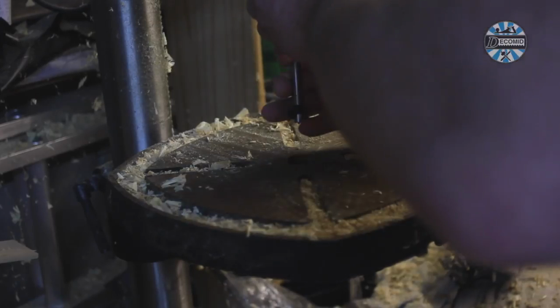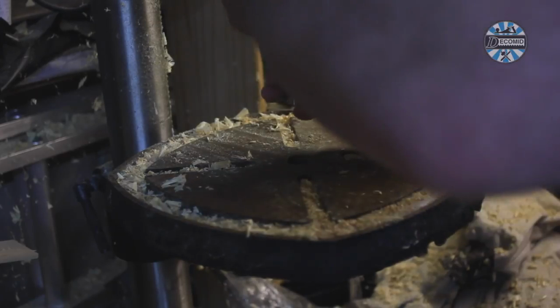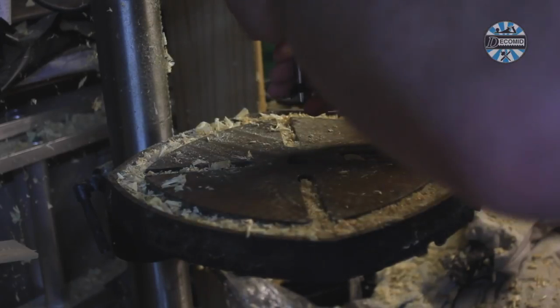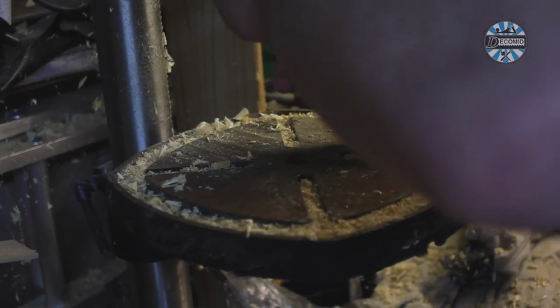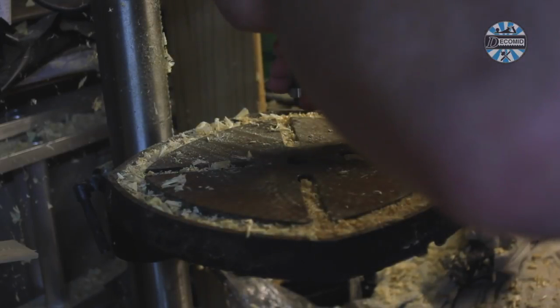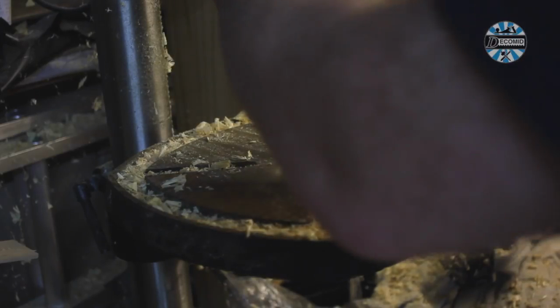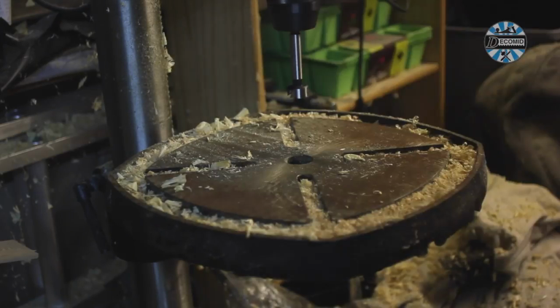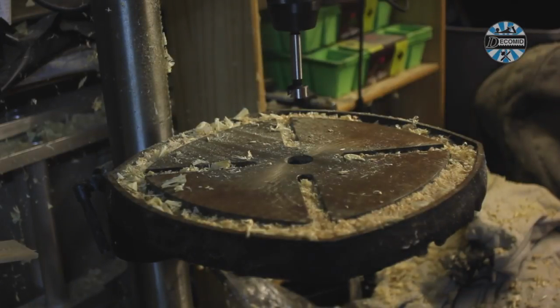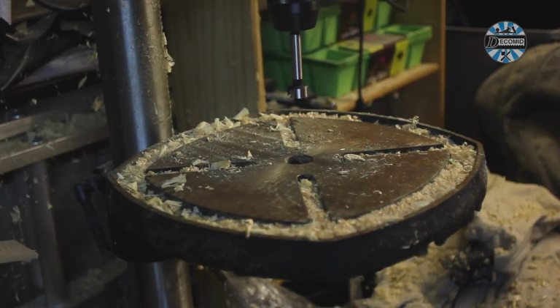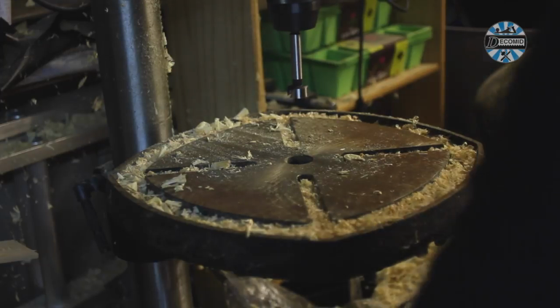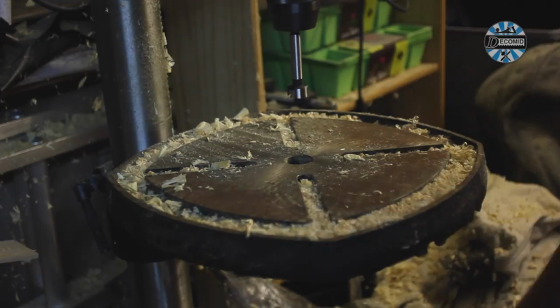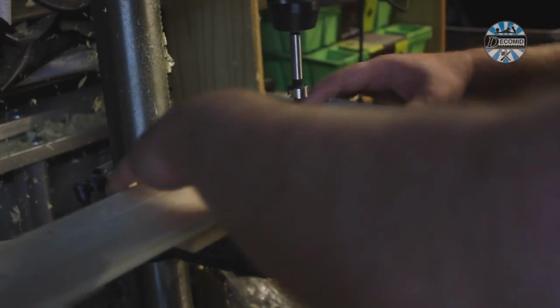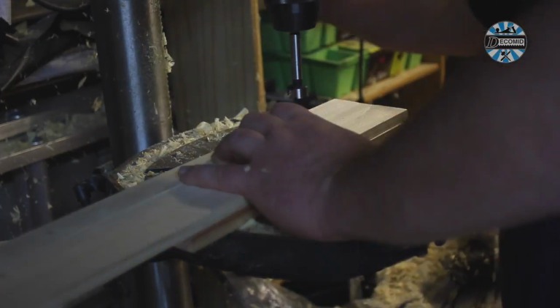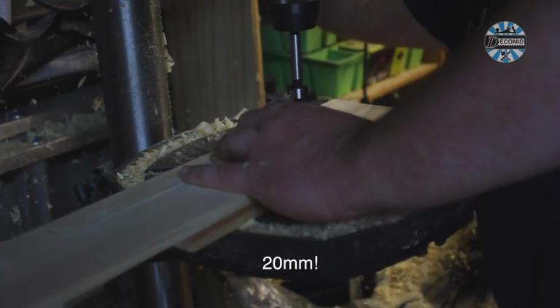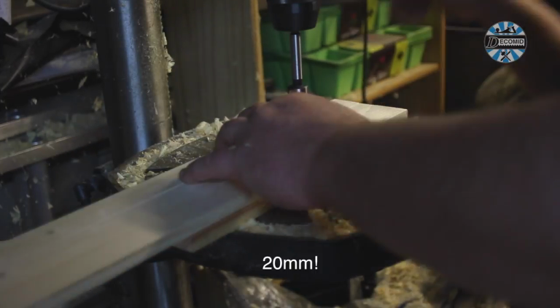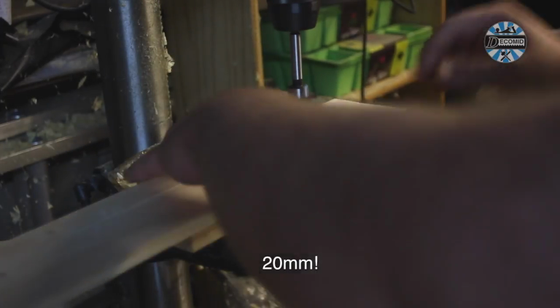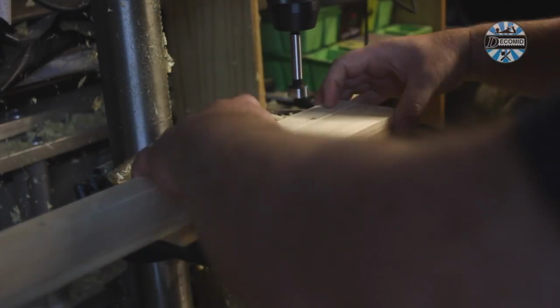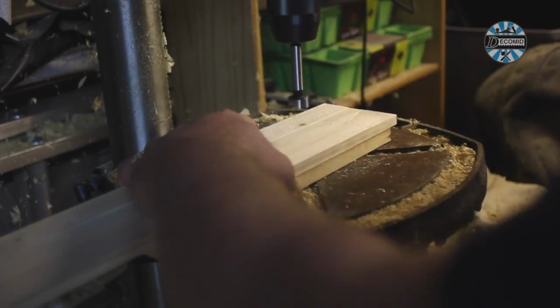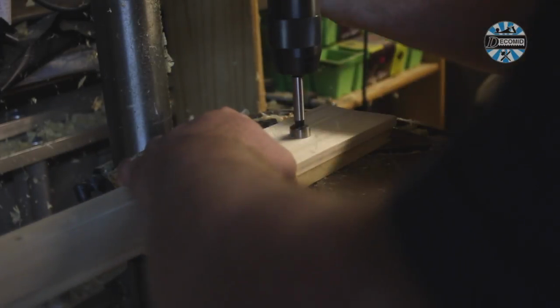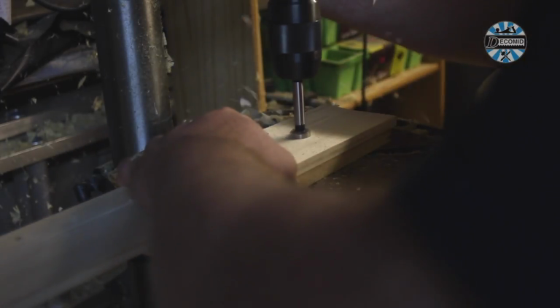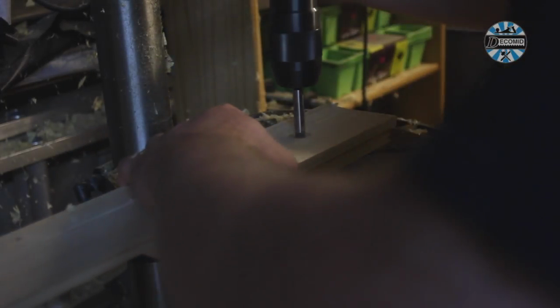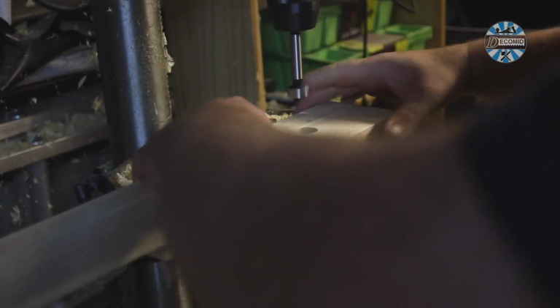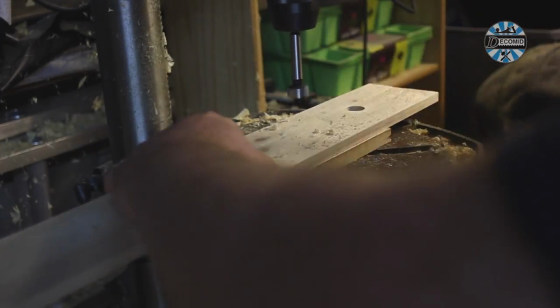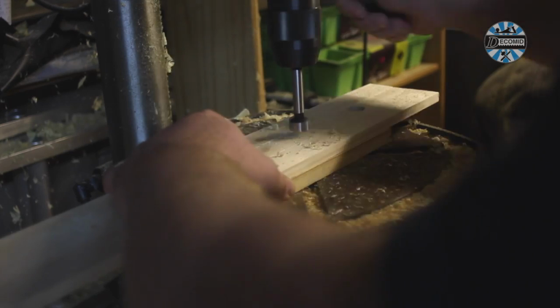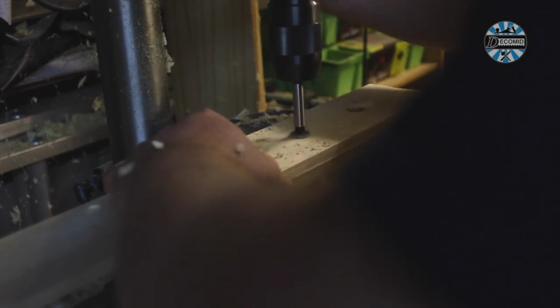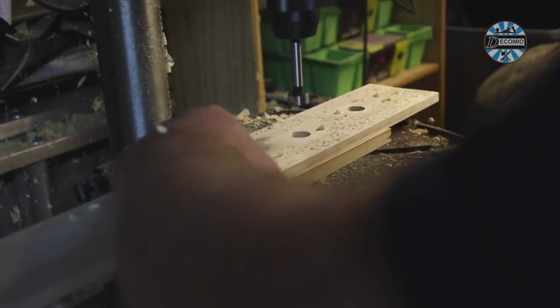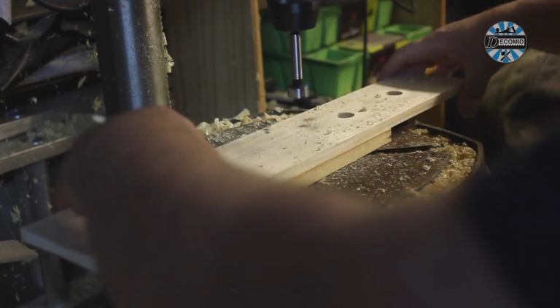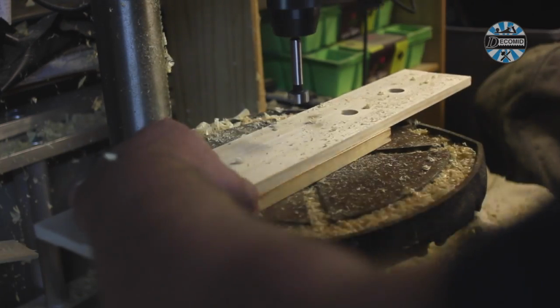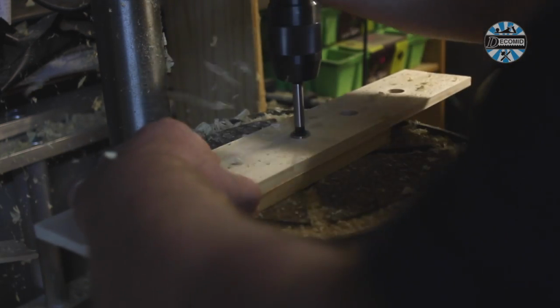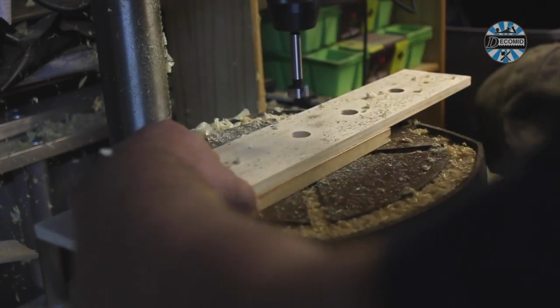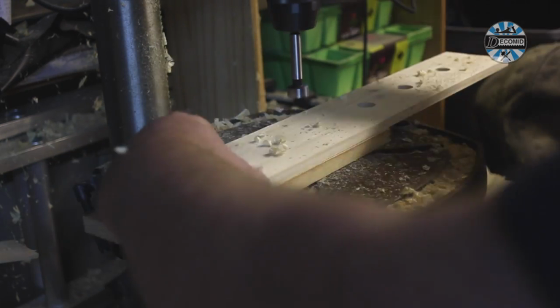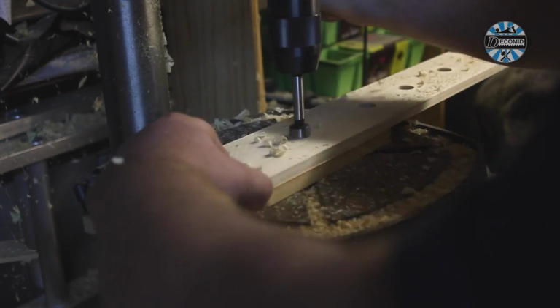Planters will hold moist soil so they need good drainage. Here I'm using a 40mm Forstner bit to cut 6 or 7 holes in the bottoms of each of the trays. They won't be seen in use so I'm not fussing about neatness here.